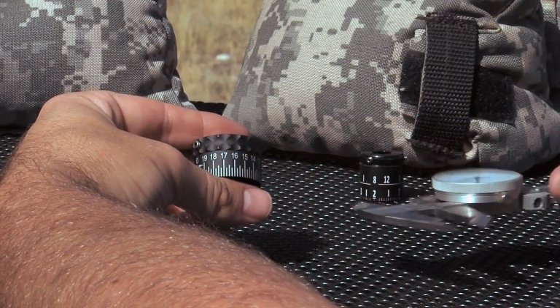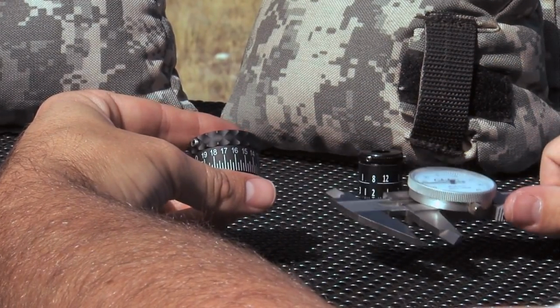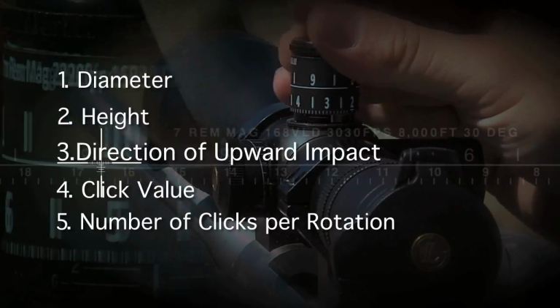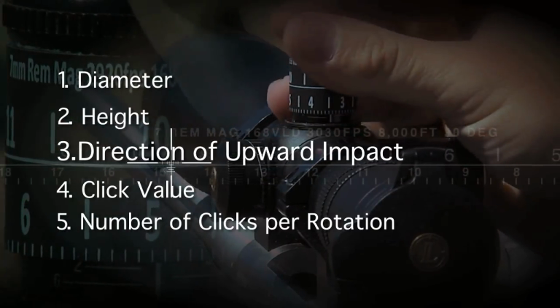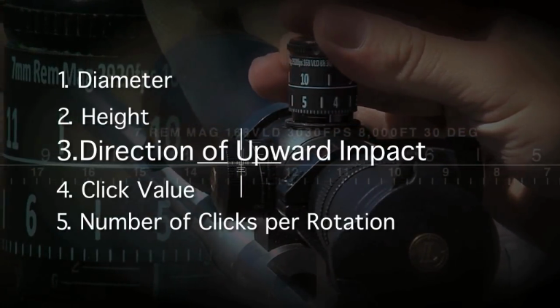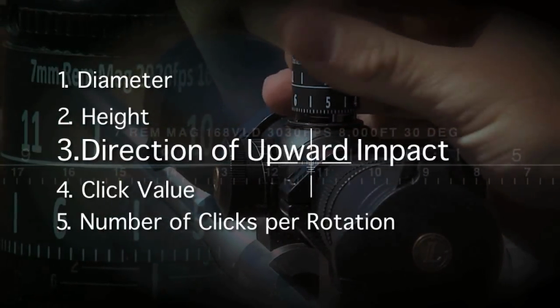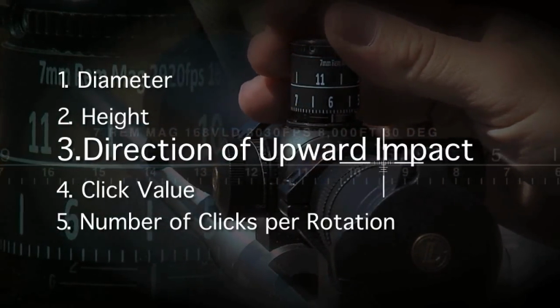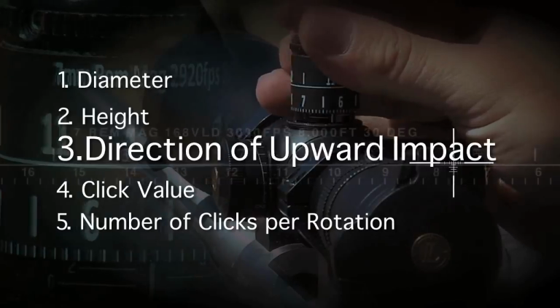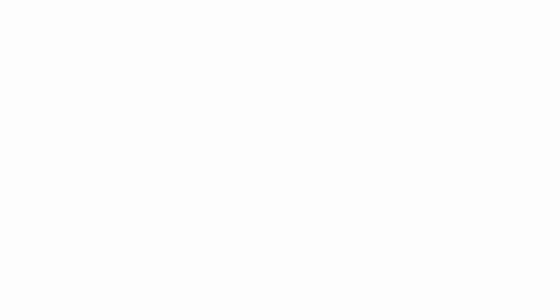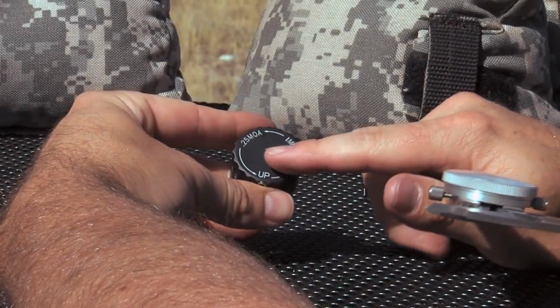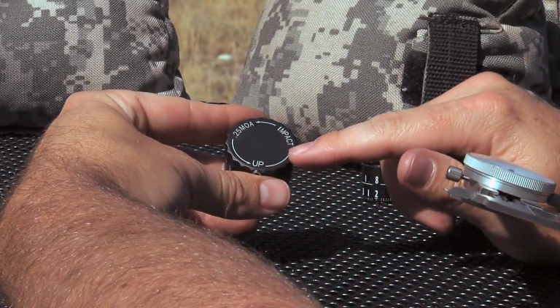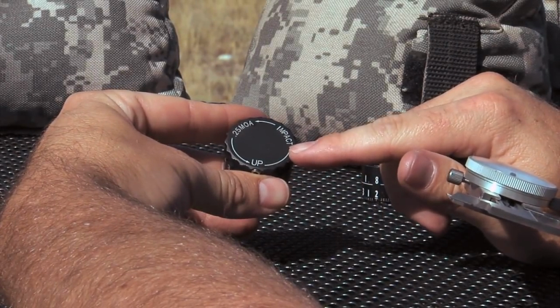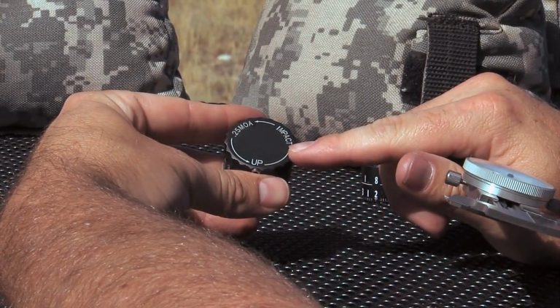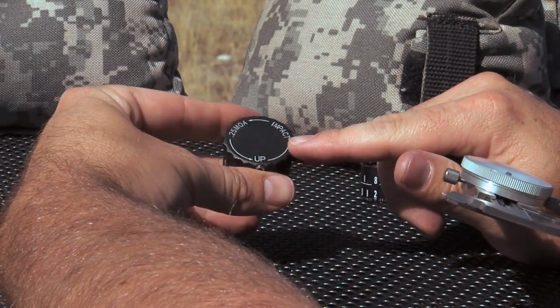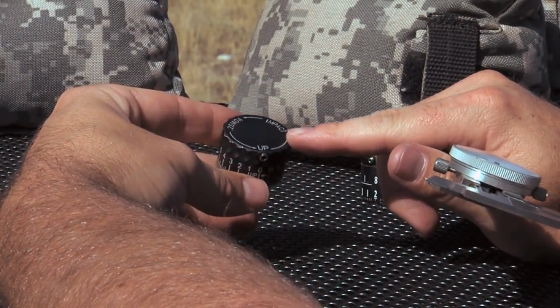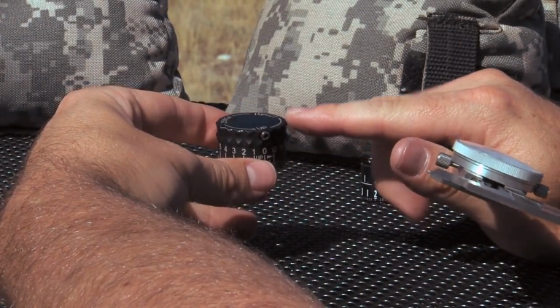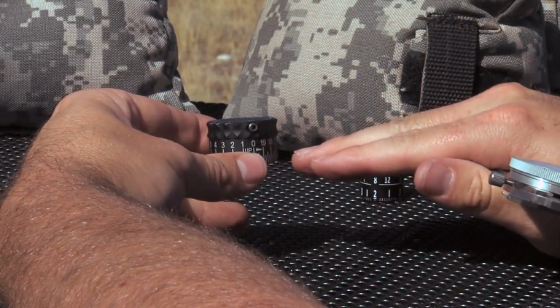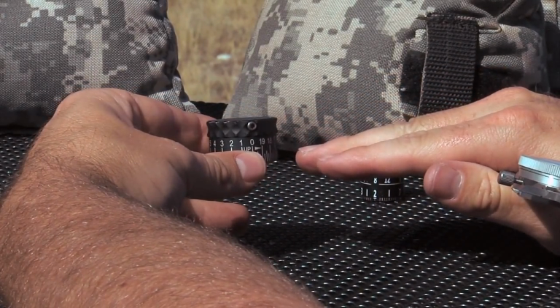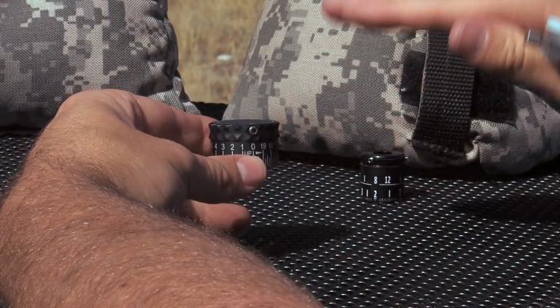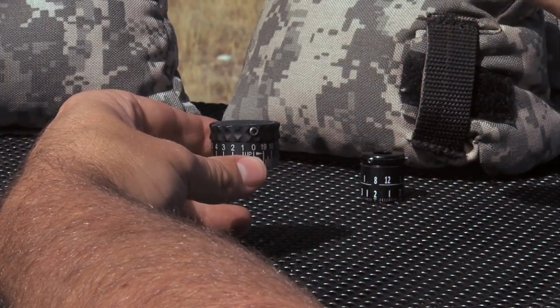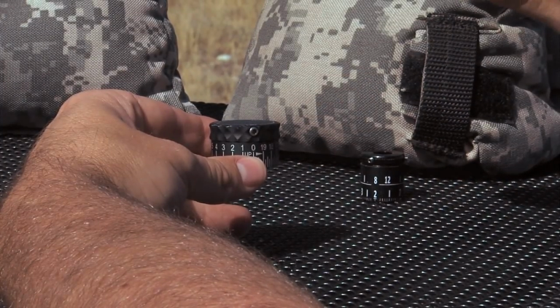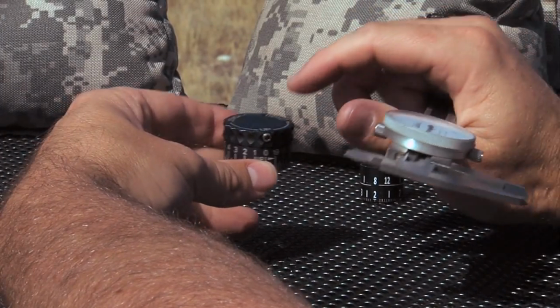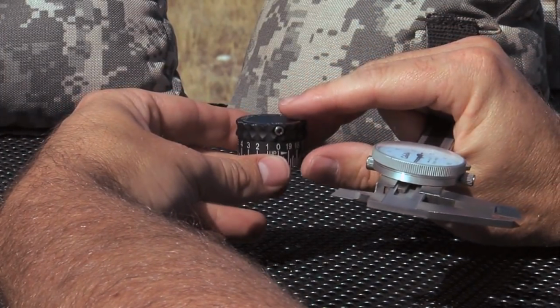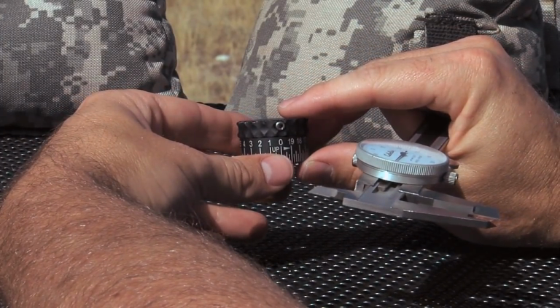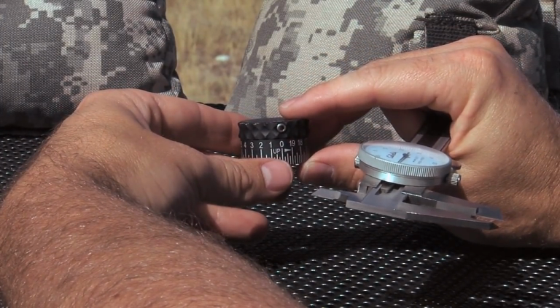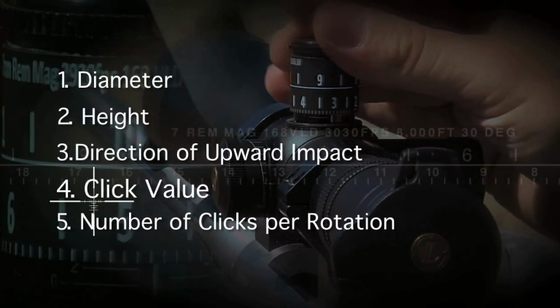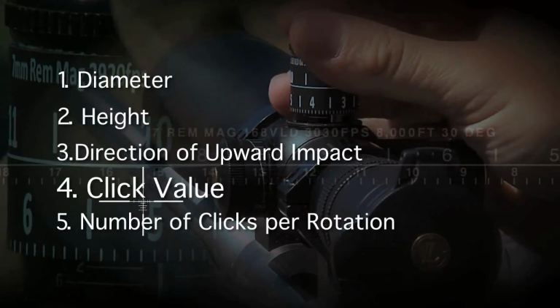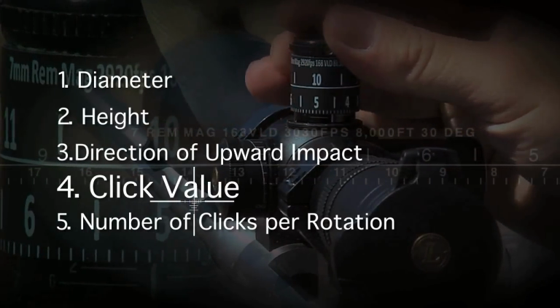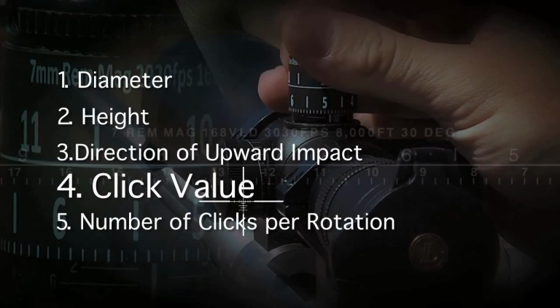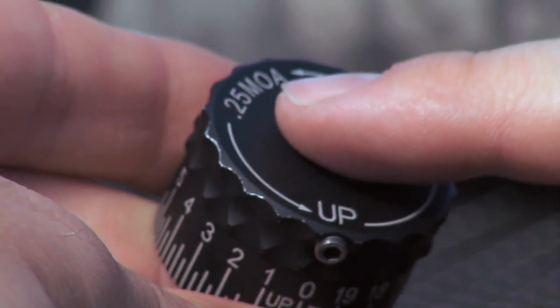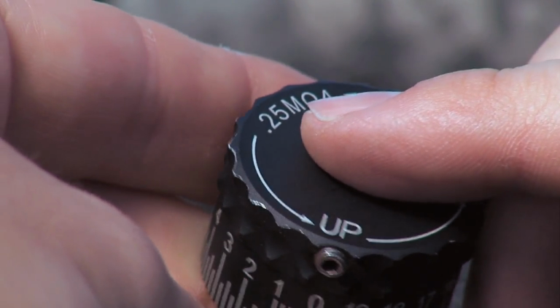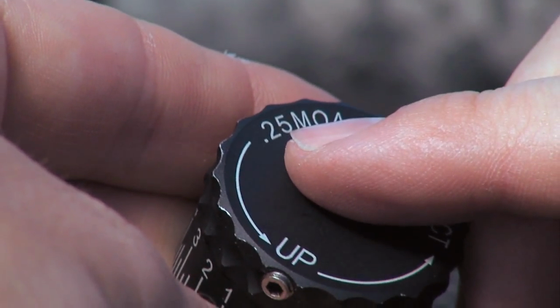Step three is the direction of upward impact — that is the direction you turn your turret, counter-clockwise or clockwise, to make your bullet impact go upwards. Number four is click value — that is the click value of your scope in minutes of angle or mils.